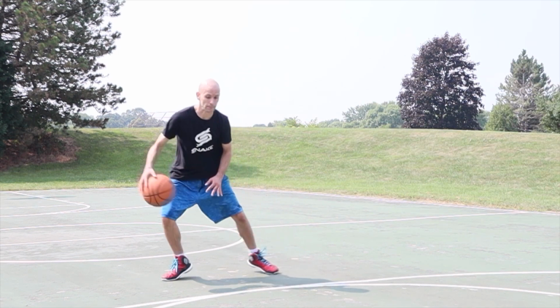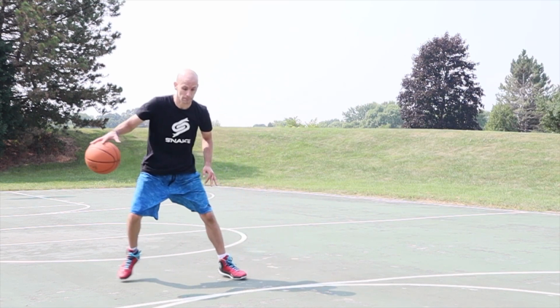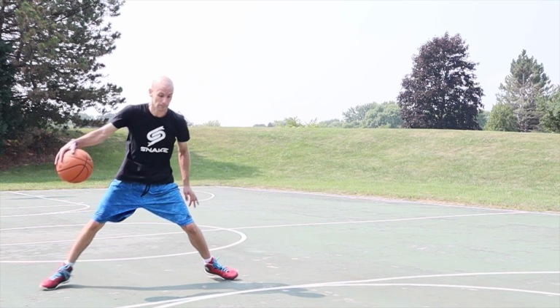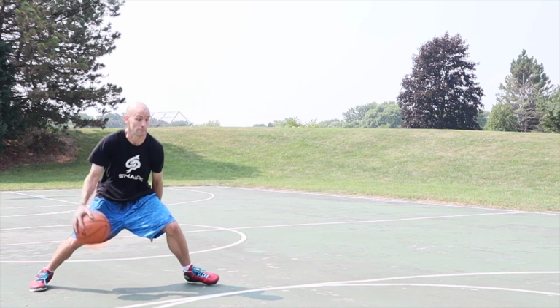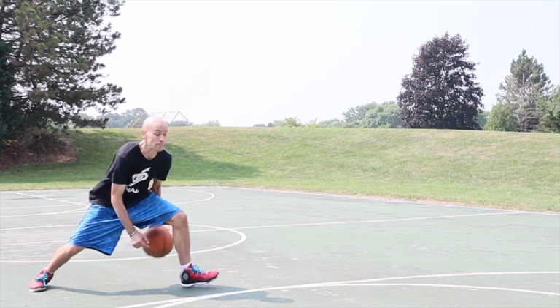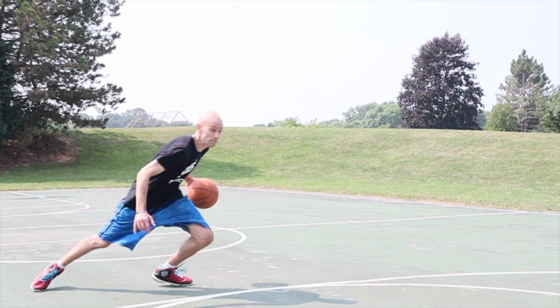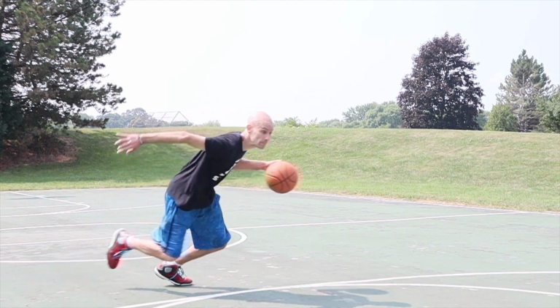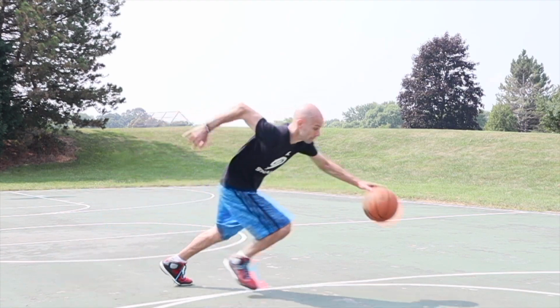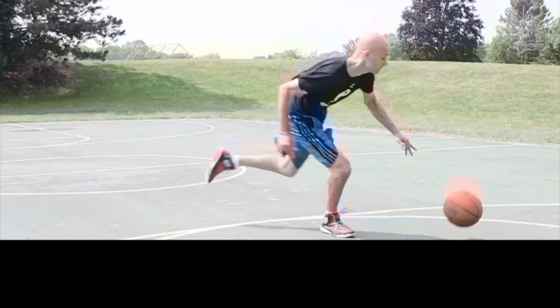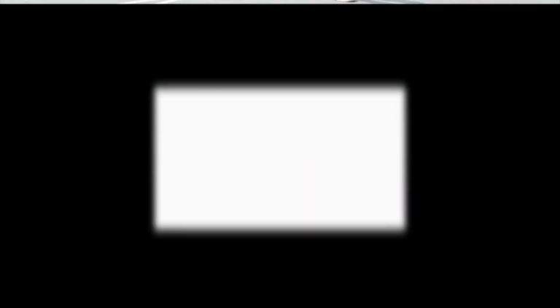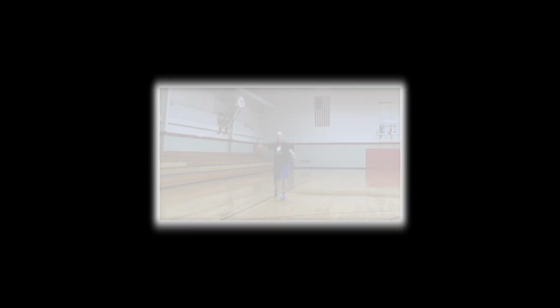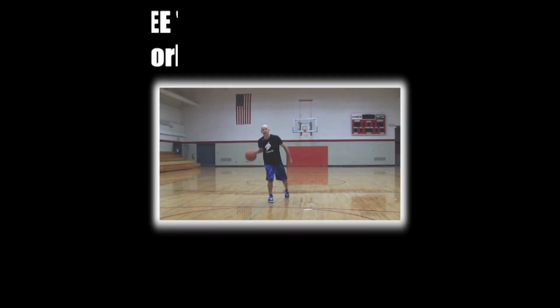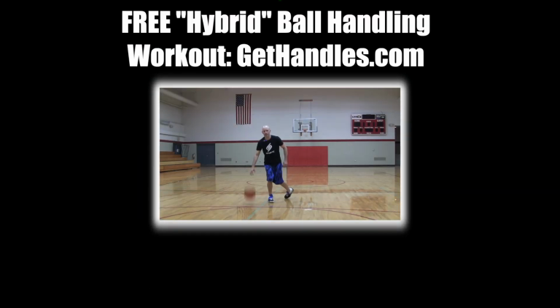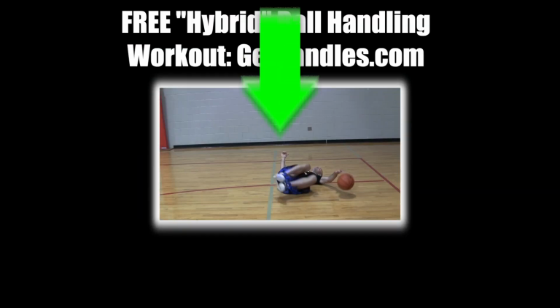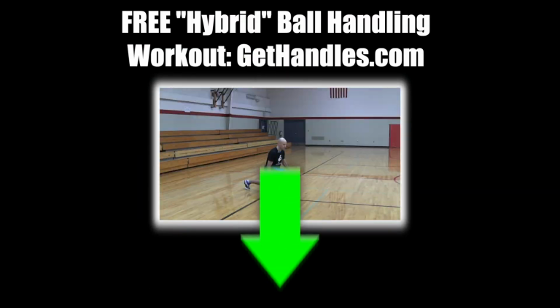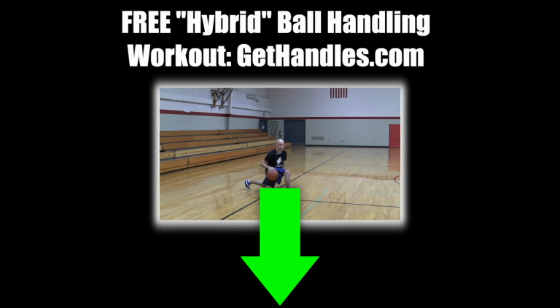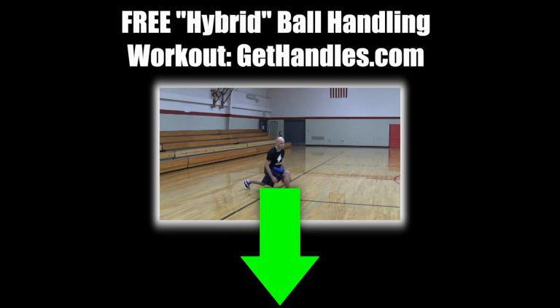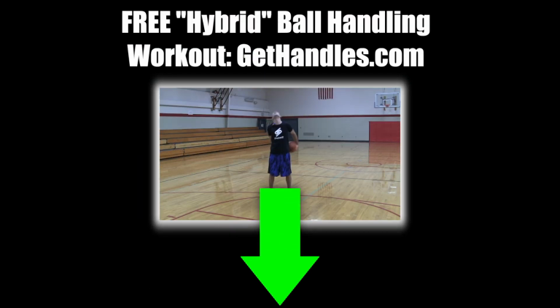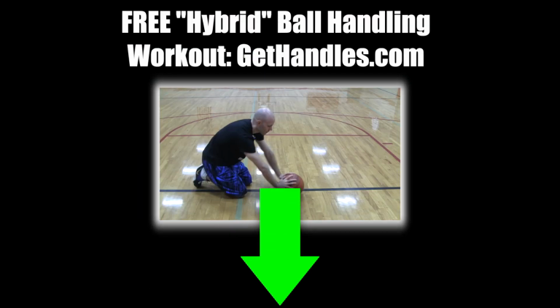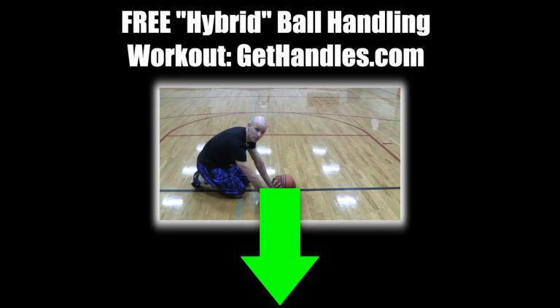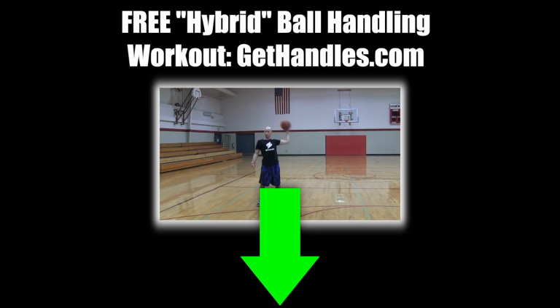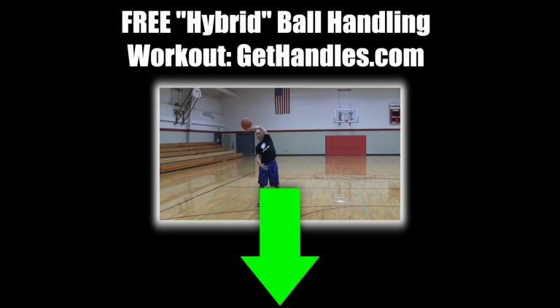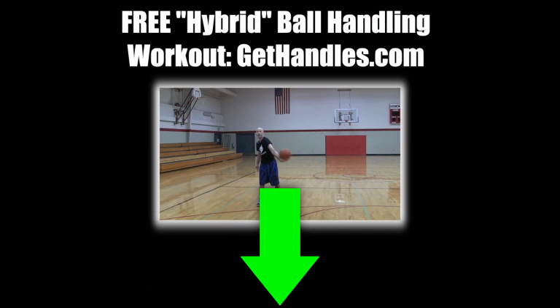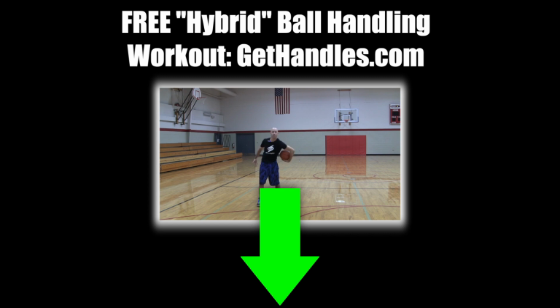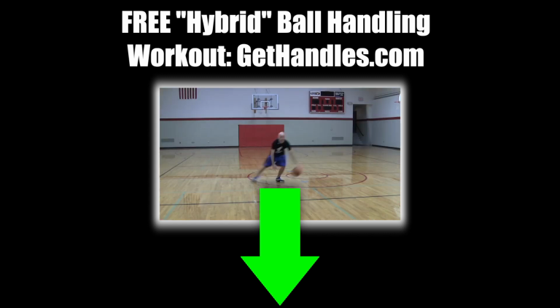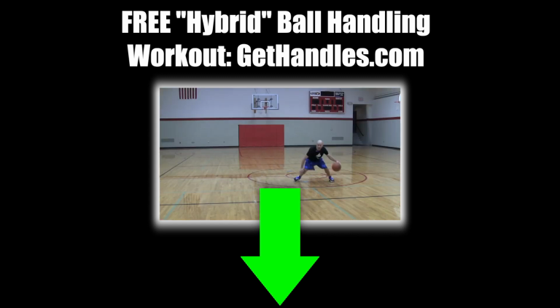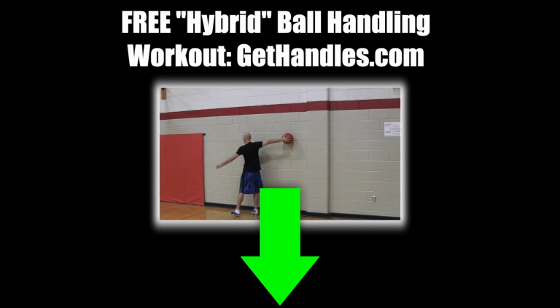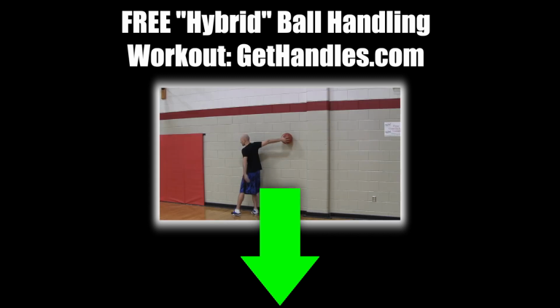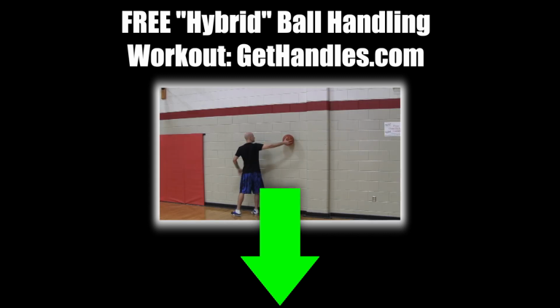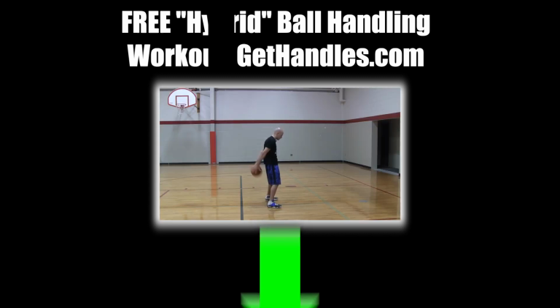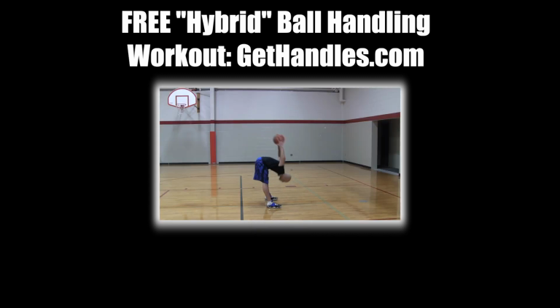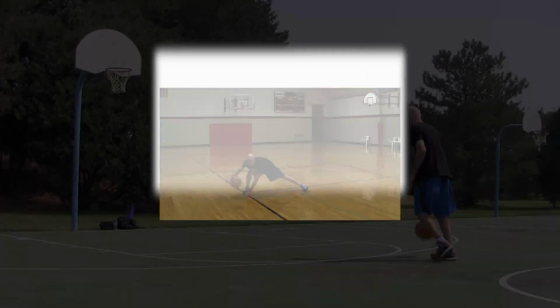Before we get into the next move, if you want to take them all to the next level, grab the free hybrid ball handling workout at gethandles.com. I'll also have a link pinned to the top comment so you don't even have to type it in.